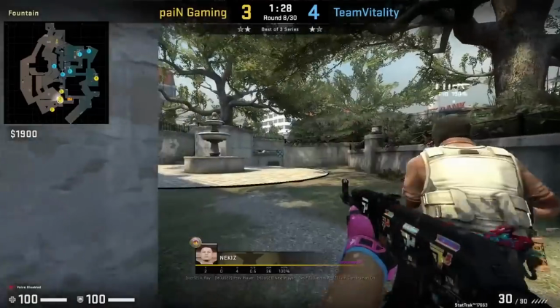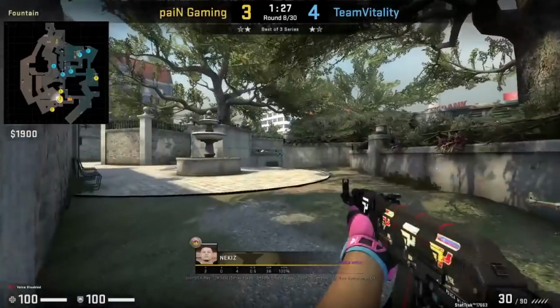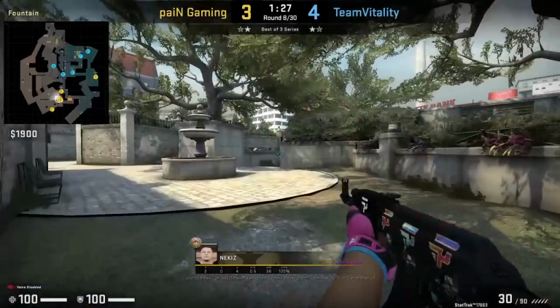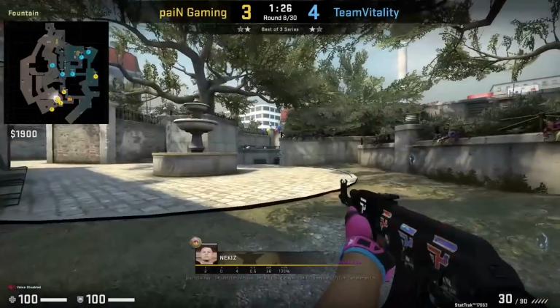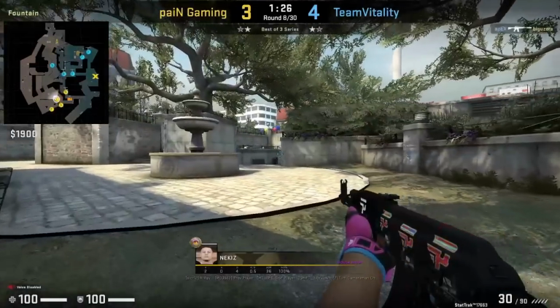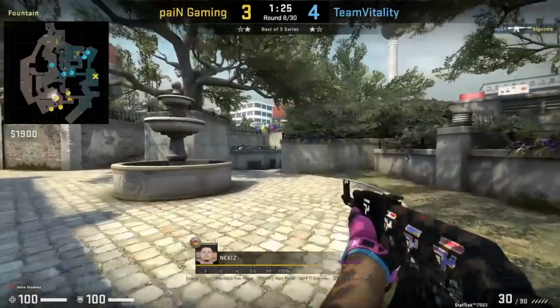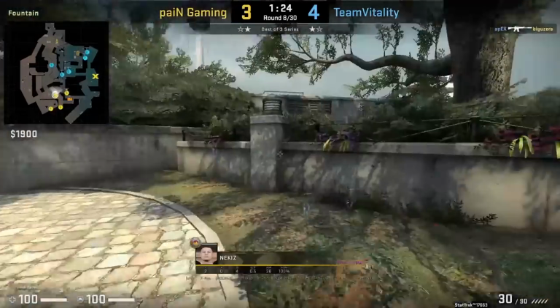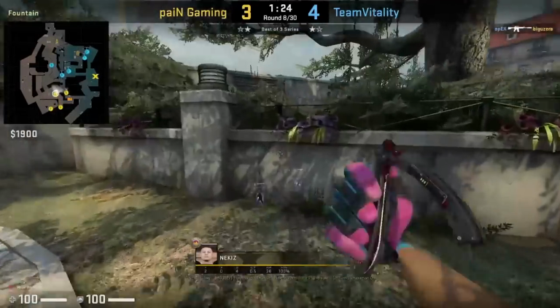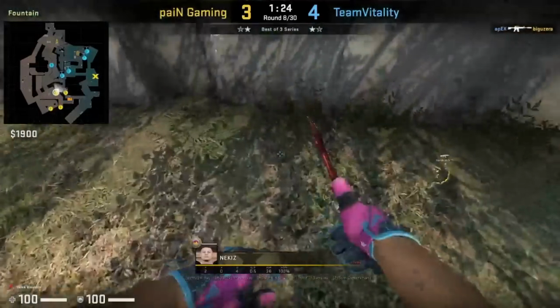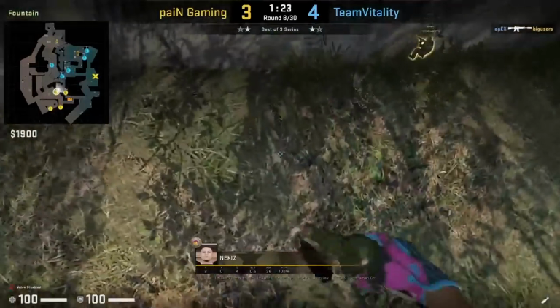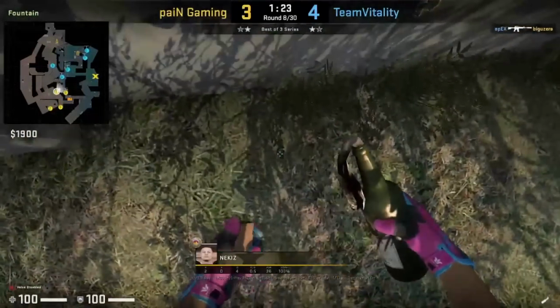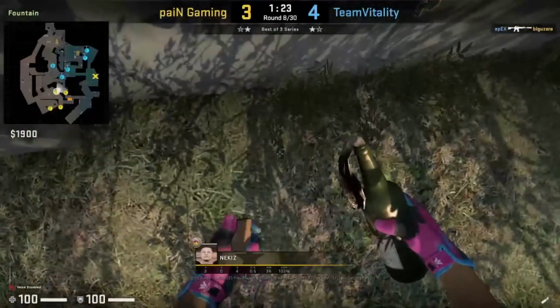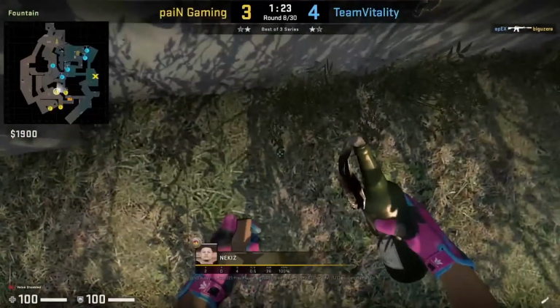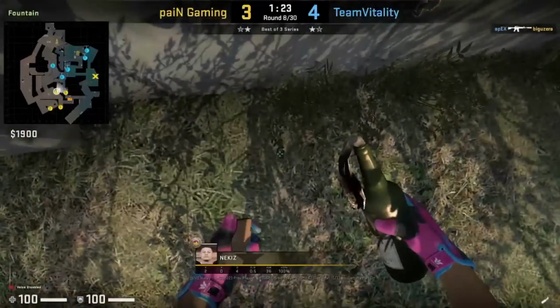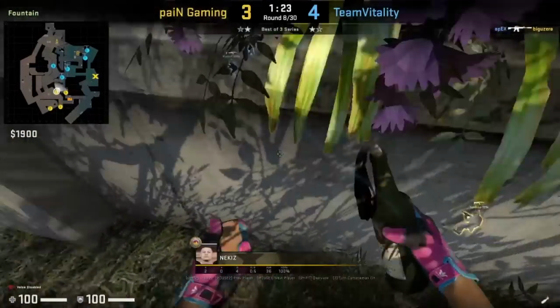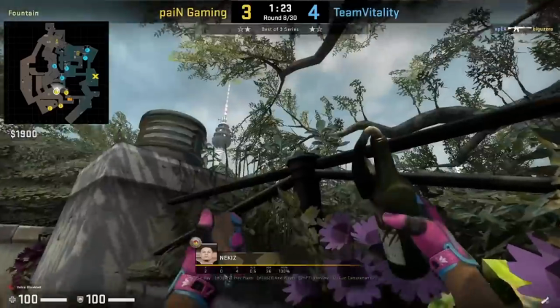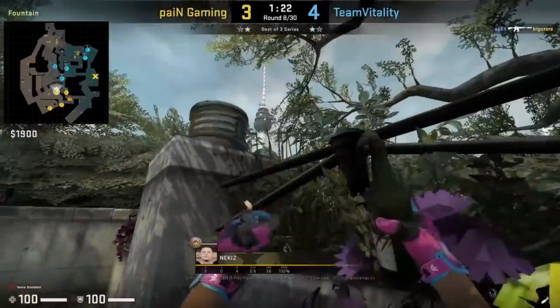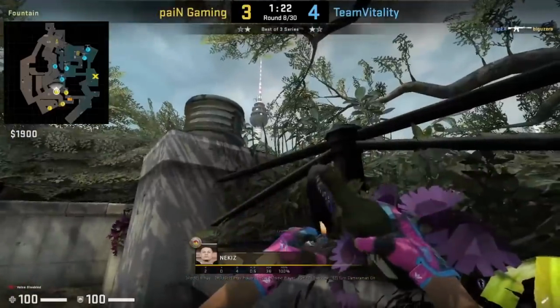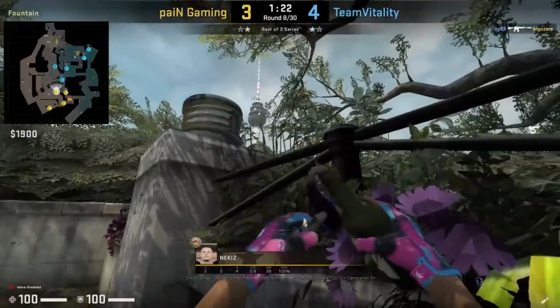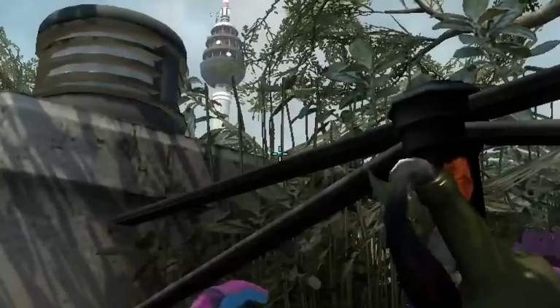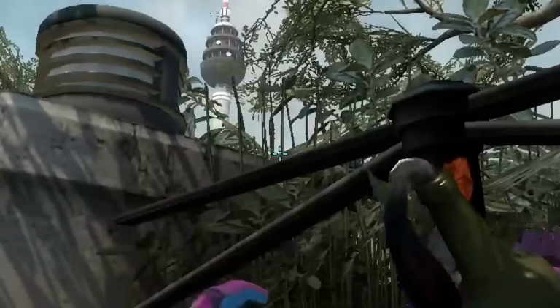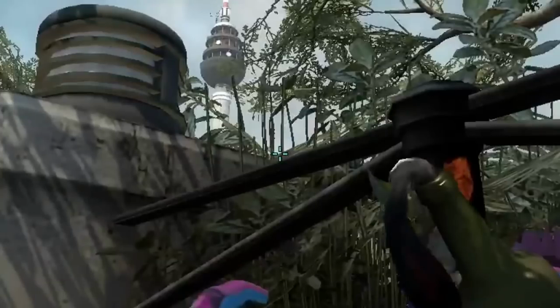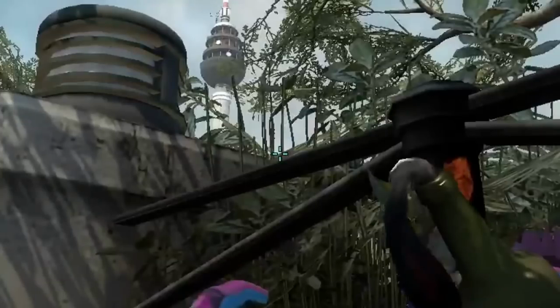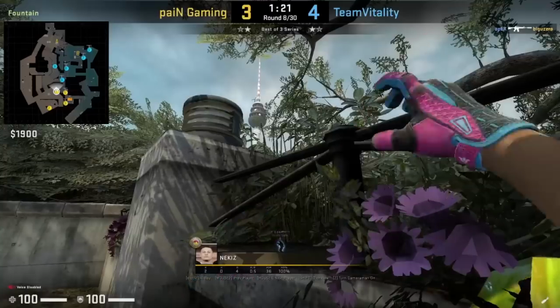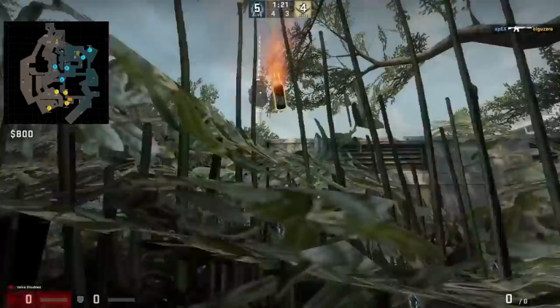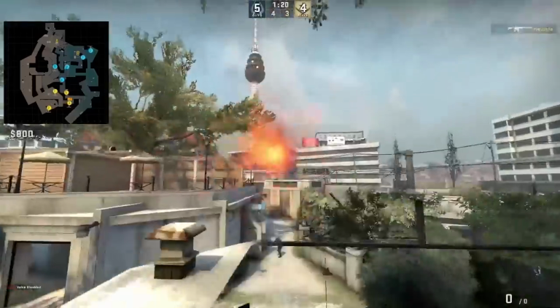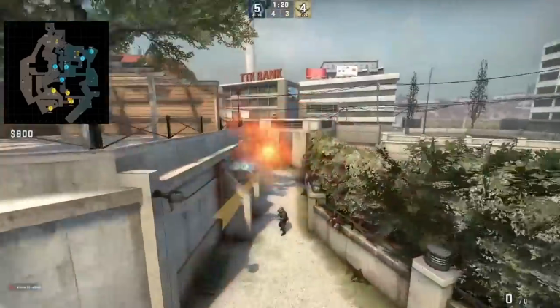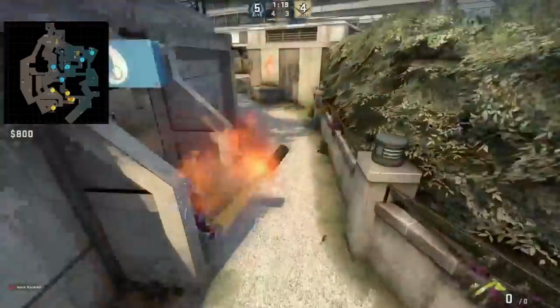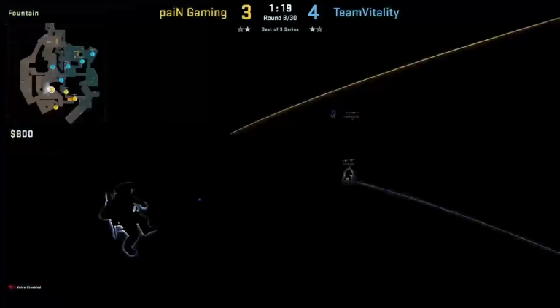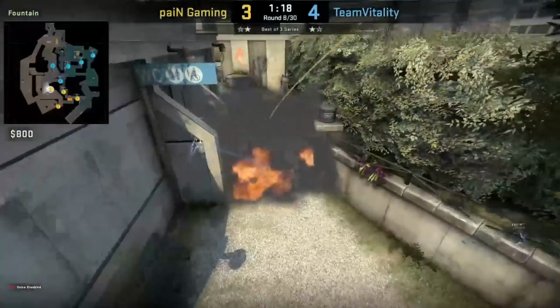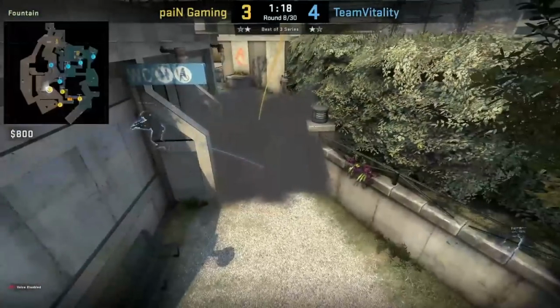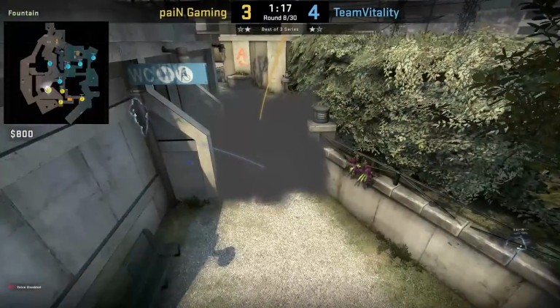Nate gets the molly on divider sandwiched from this wall near fountain. He will align himself with this plant on the ground, sets his crosshair here, then left-click throw. Unfortunately, it gets extinguished by ZywOo.